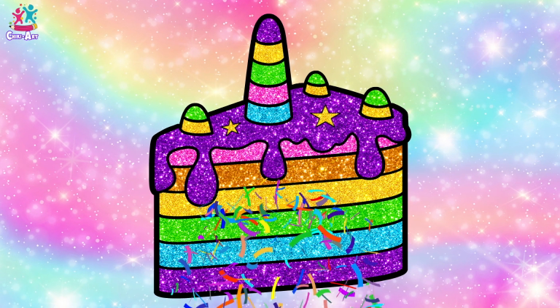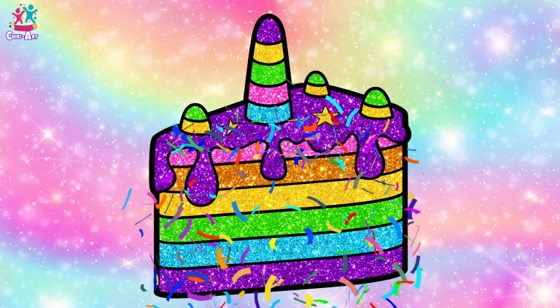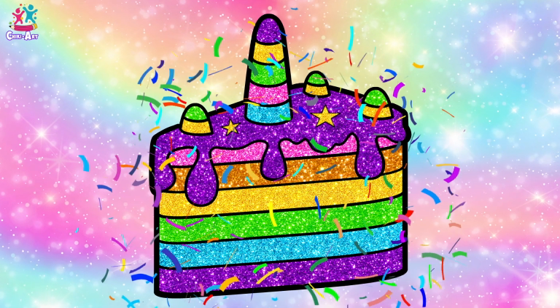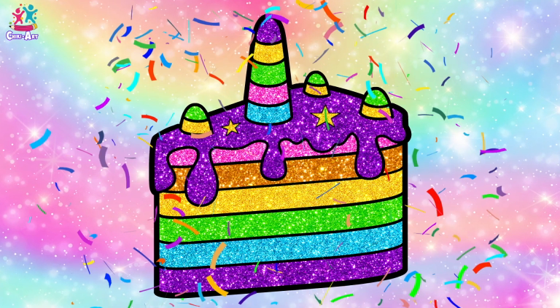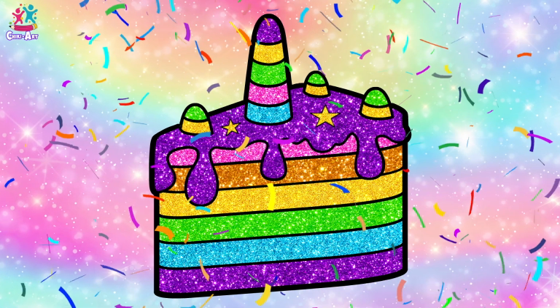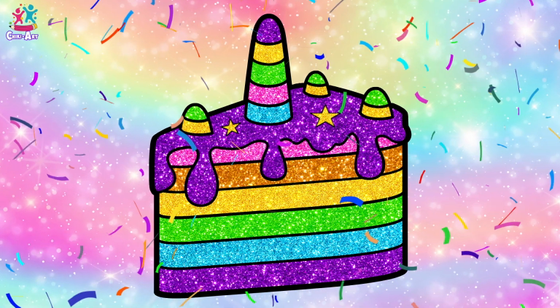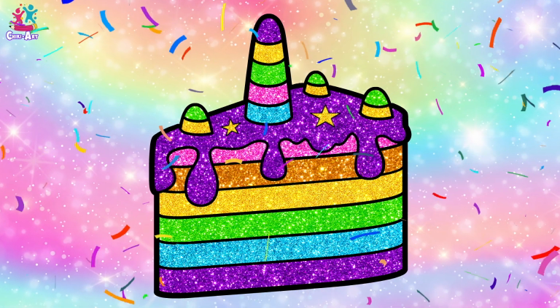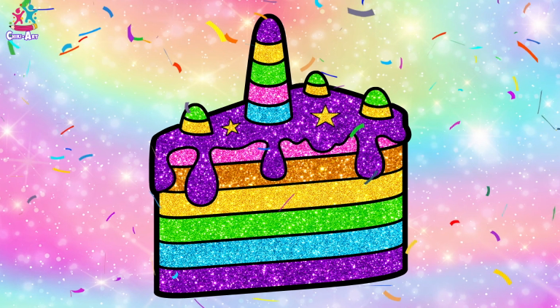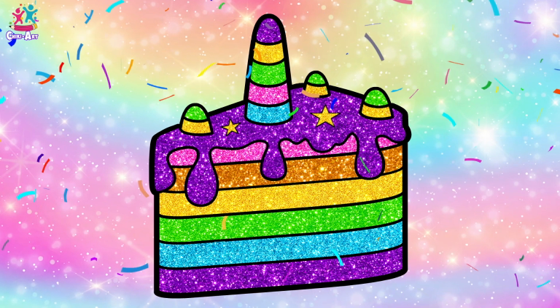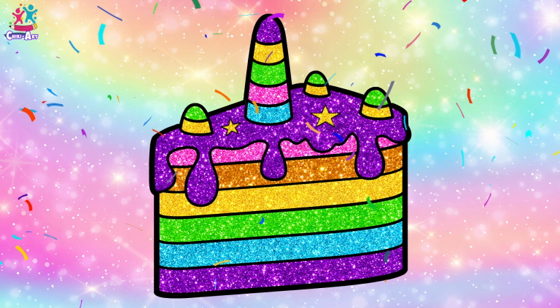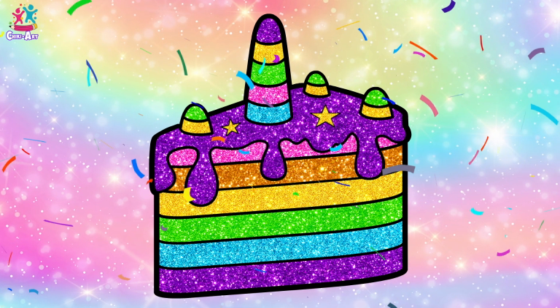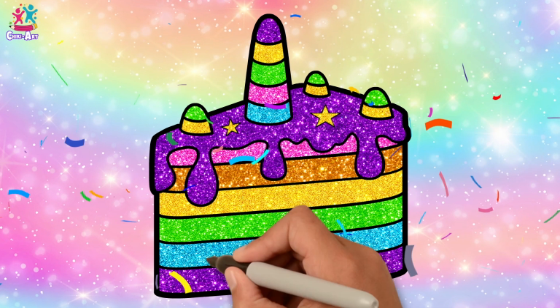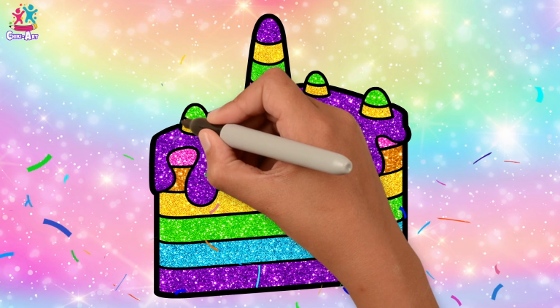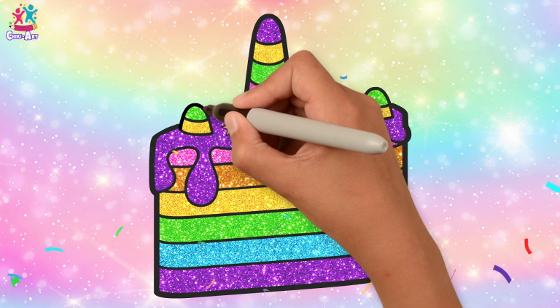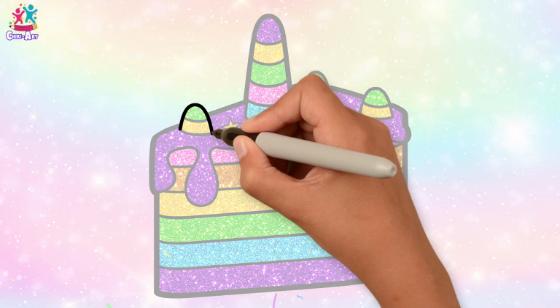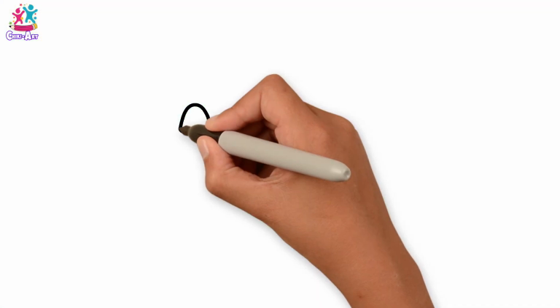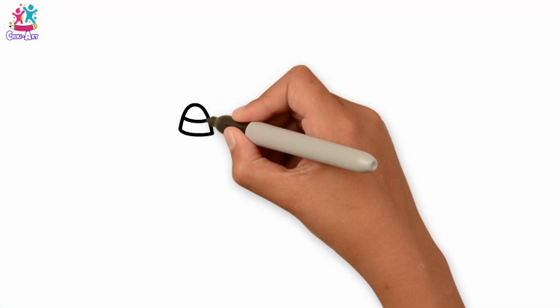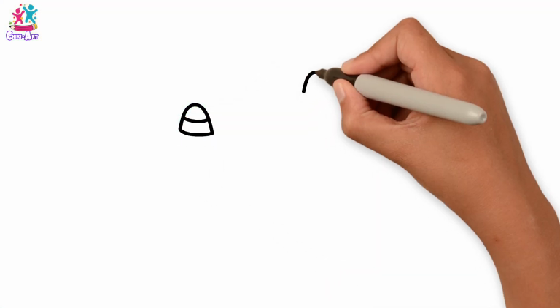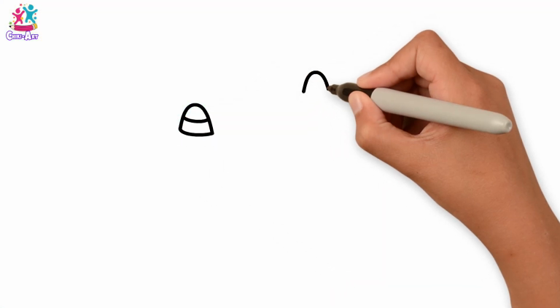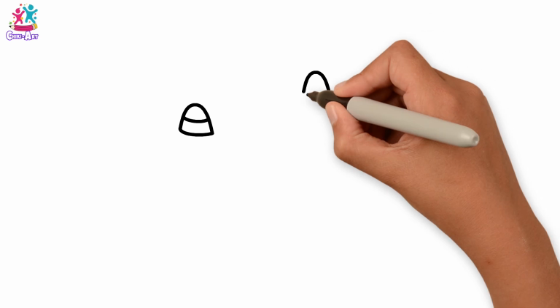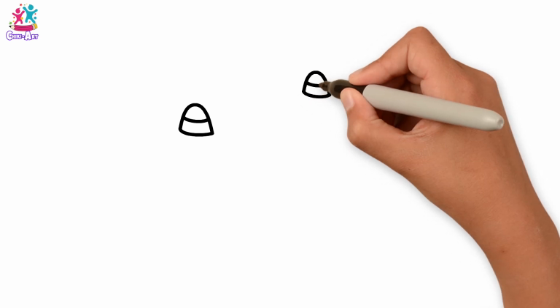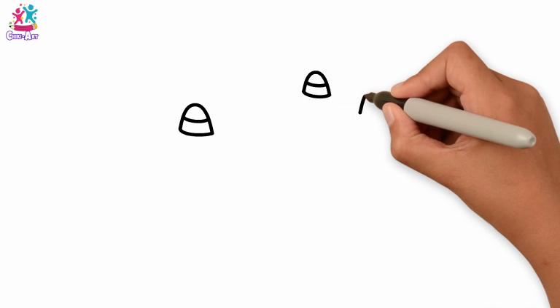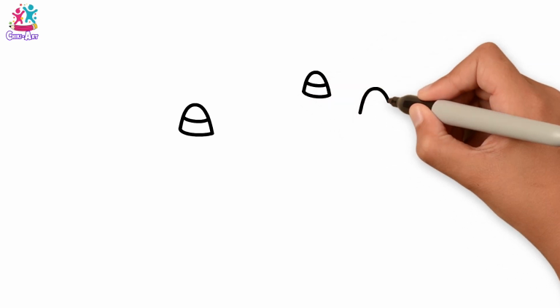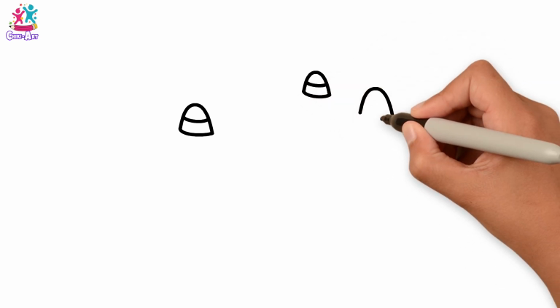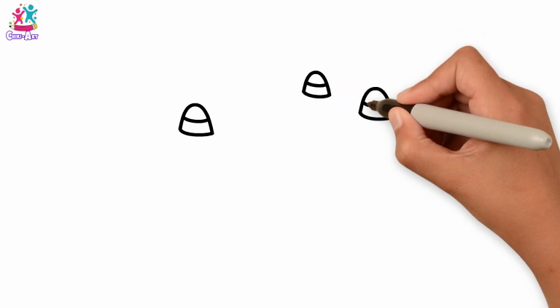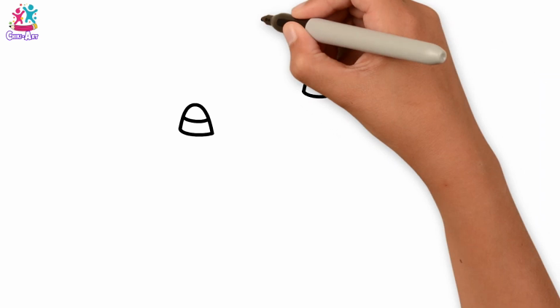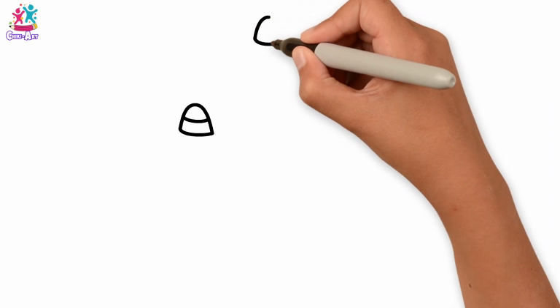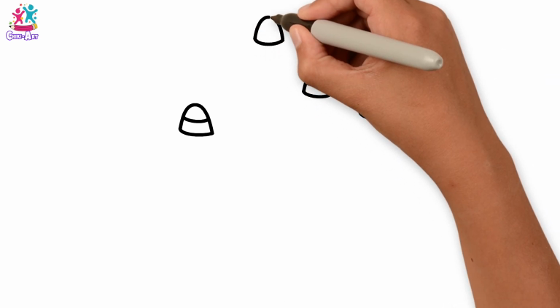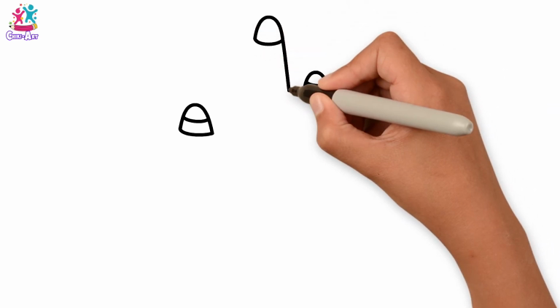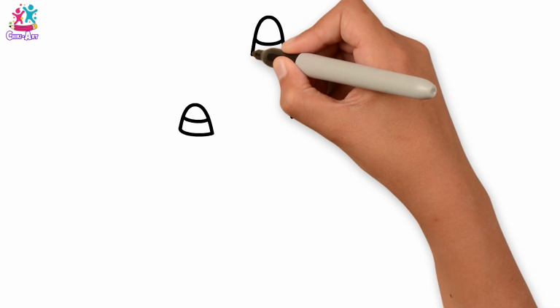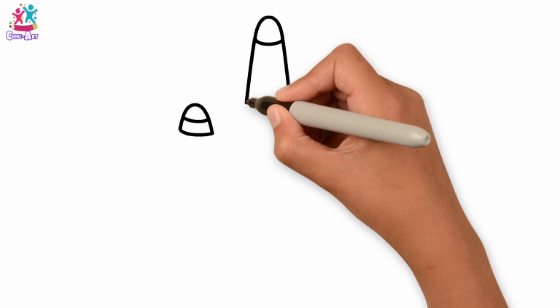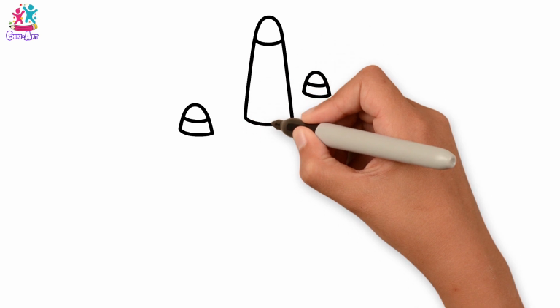Hey kids! Do you like unicorns? Do you love cake? Well, we're going to show you how to draw and paint a unicorn cake. Start with the horns on top — three little ones and then a big one.